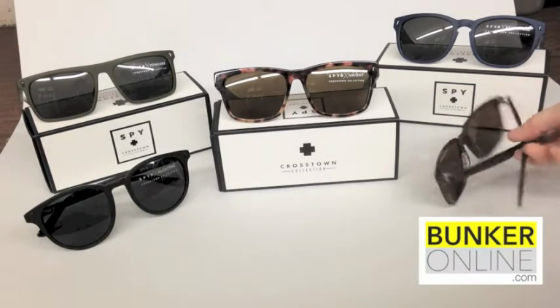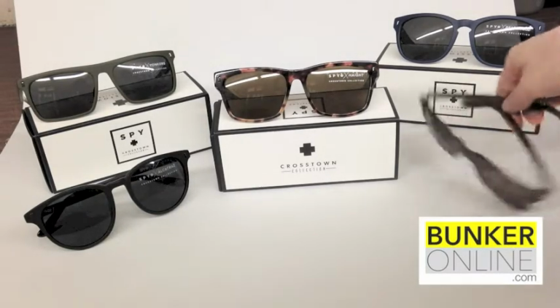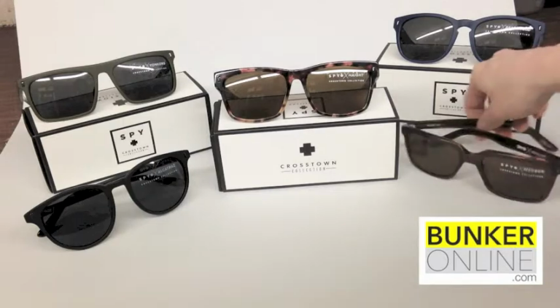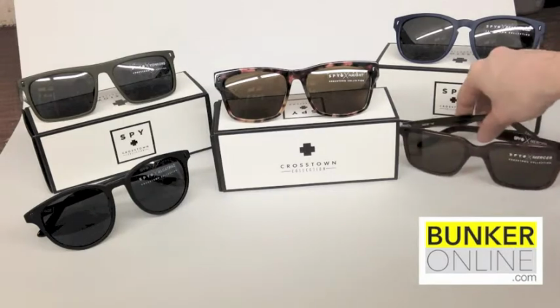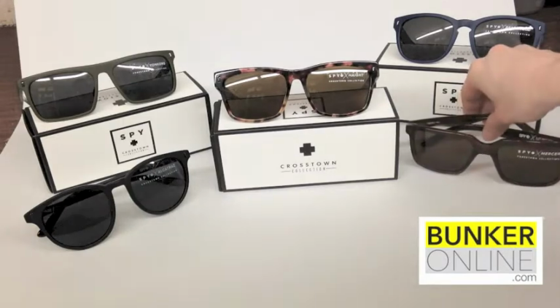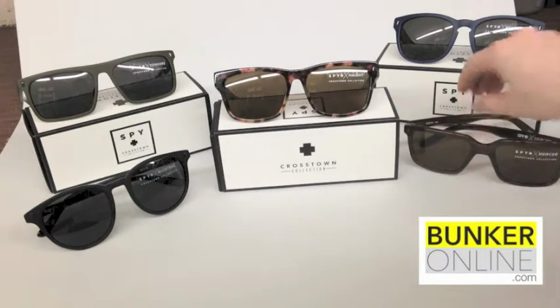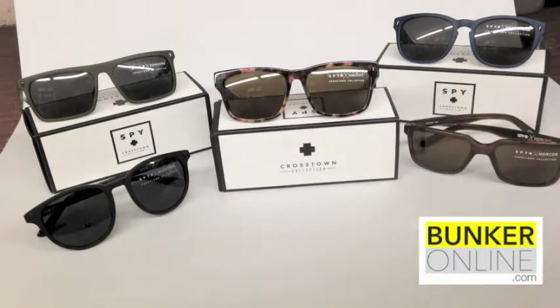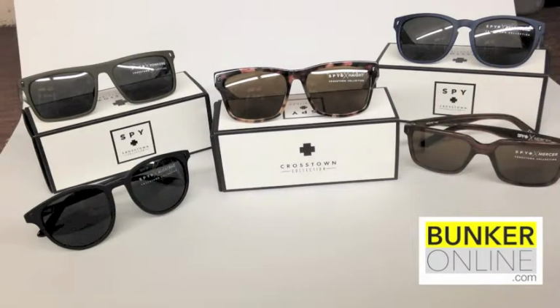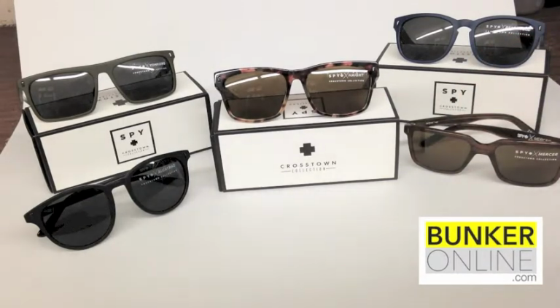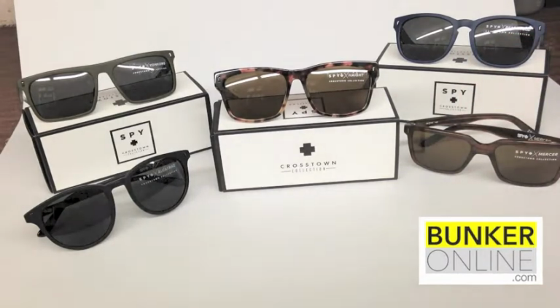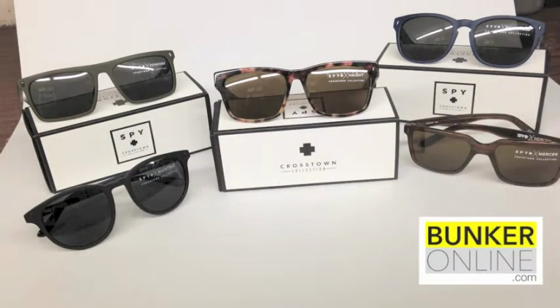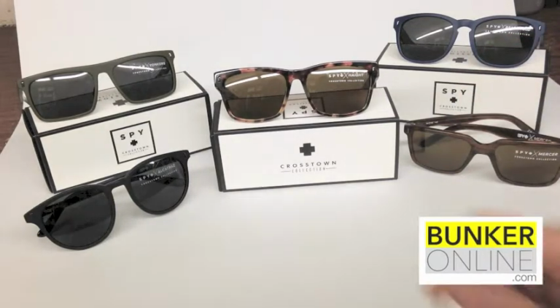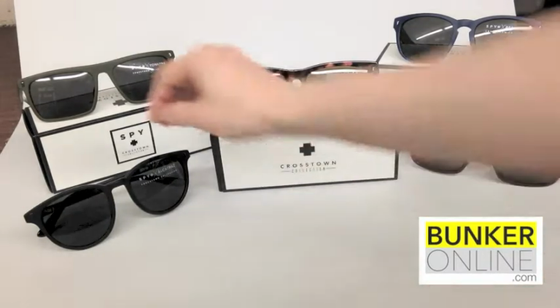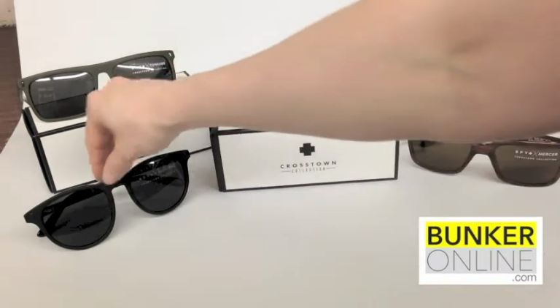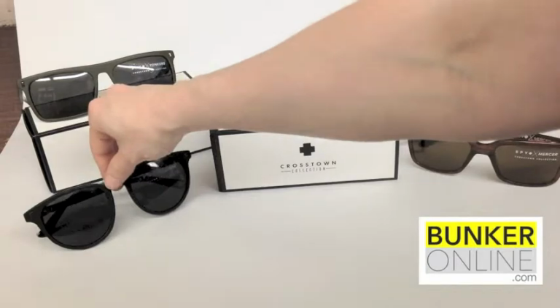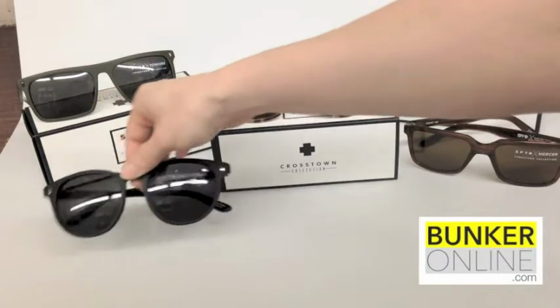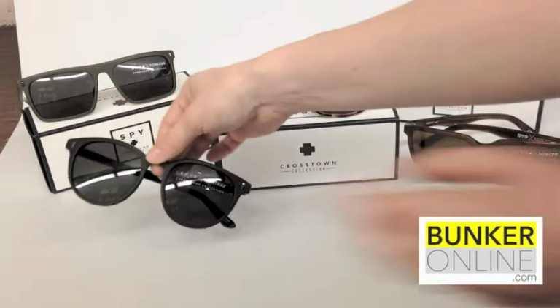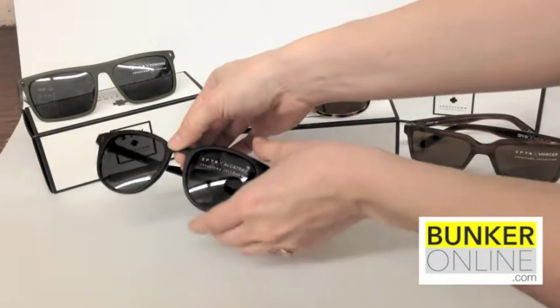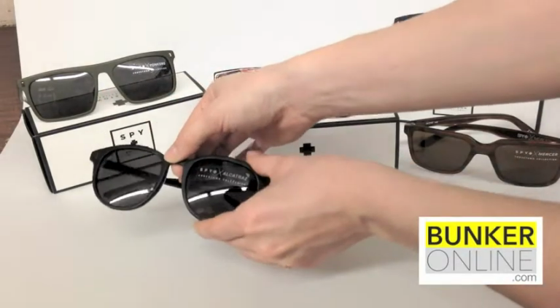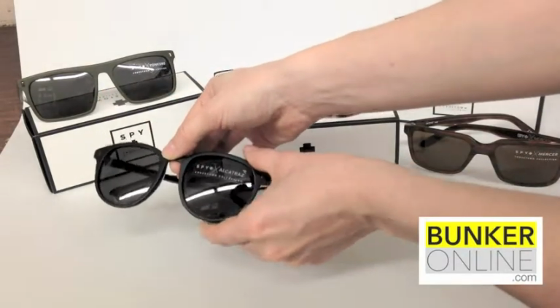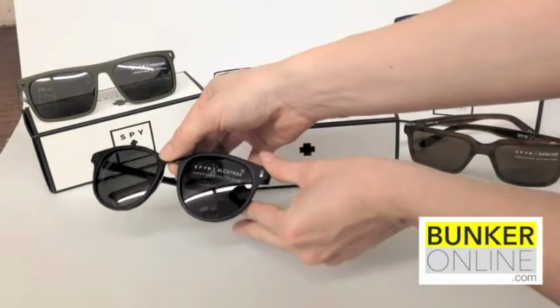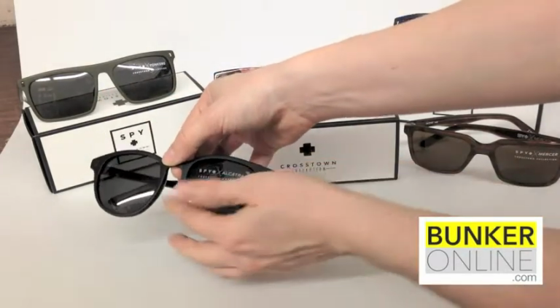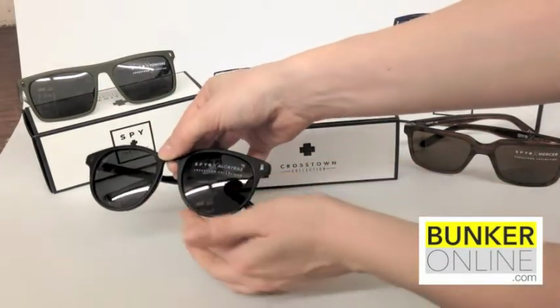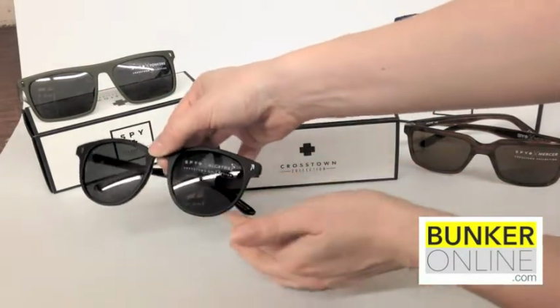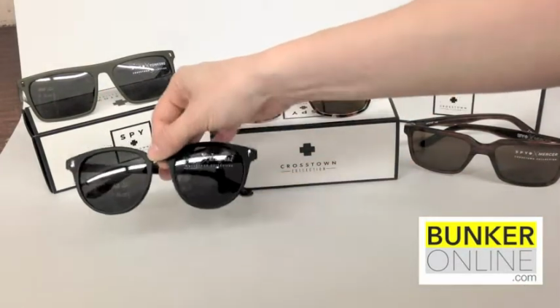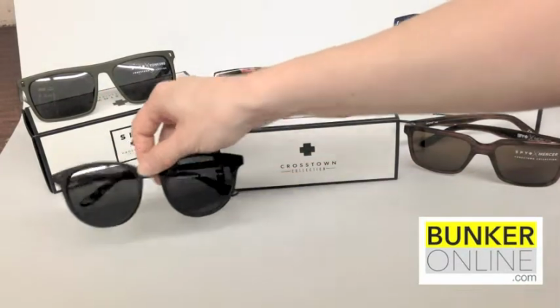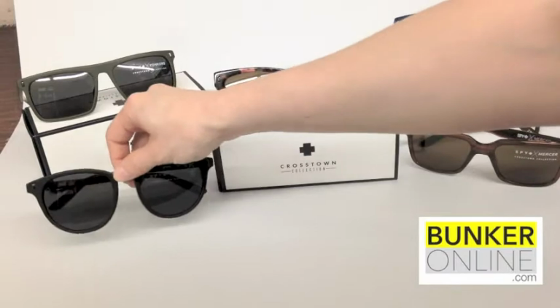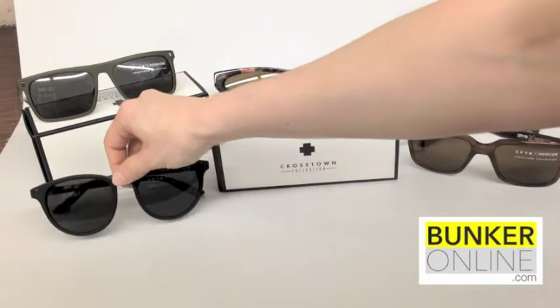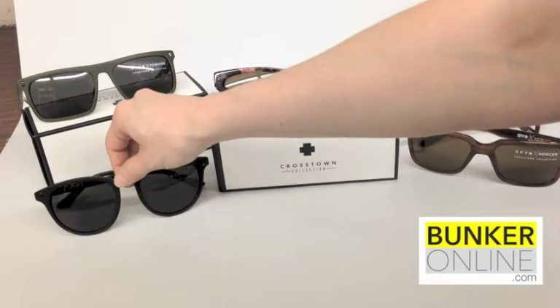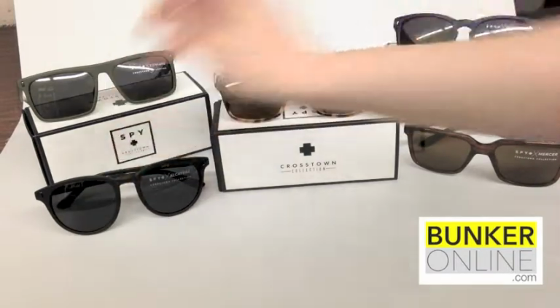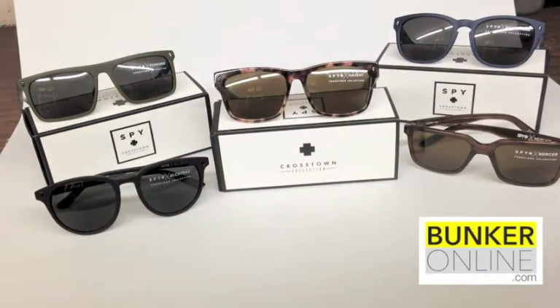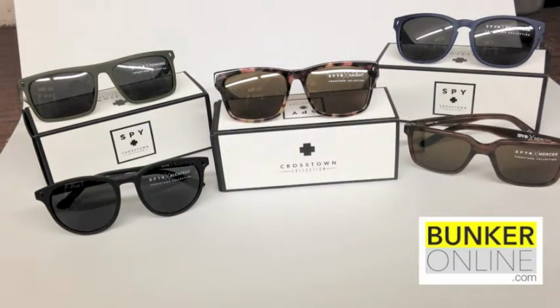A really rich brown, perfect for everyday use. But my favorite in the line is the Alcatraz. It has a nice rounded frame, but it really complements most people's faces. I love the matte black.